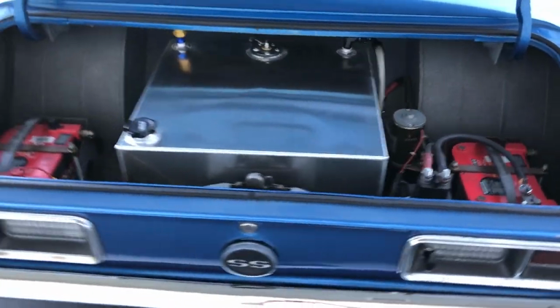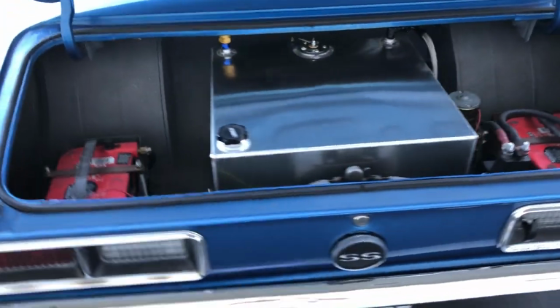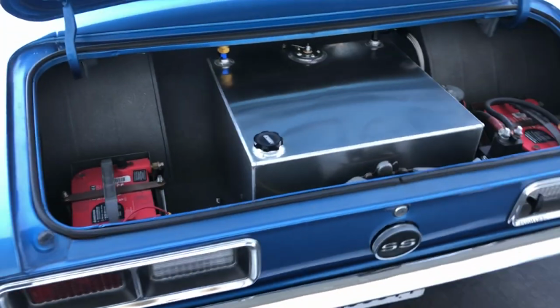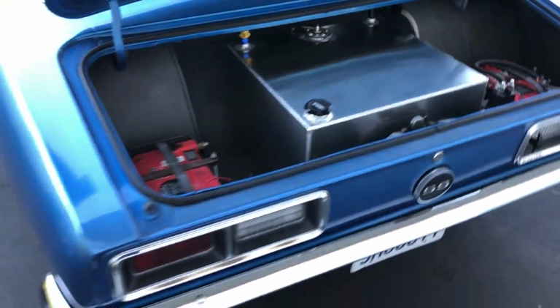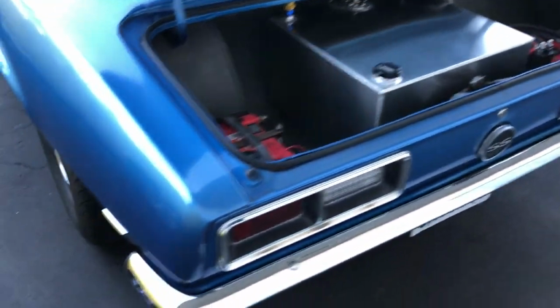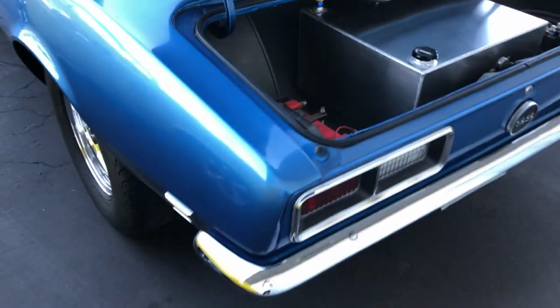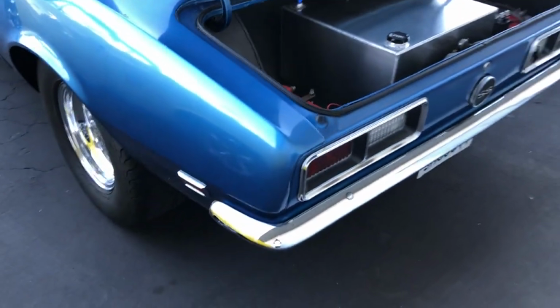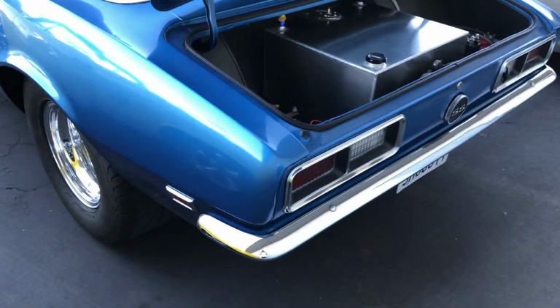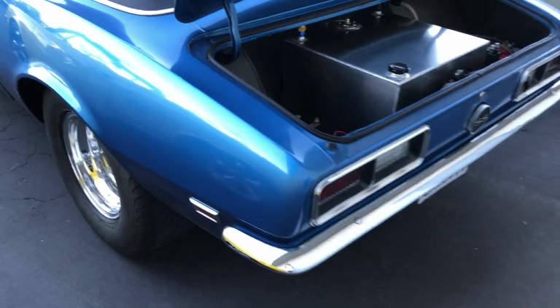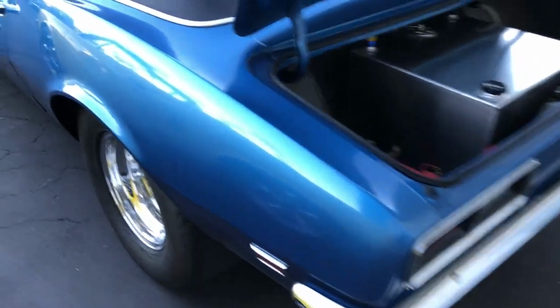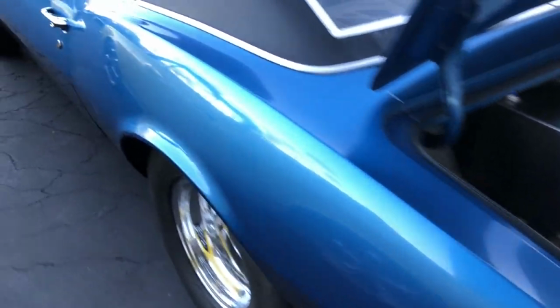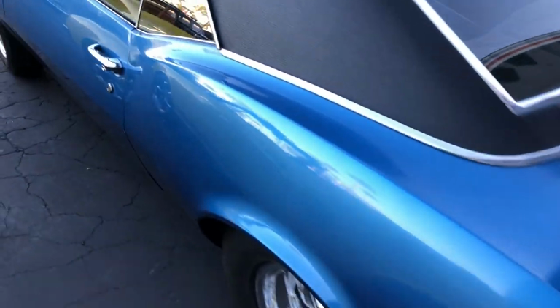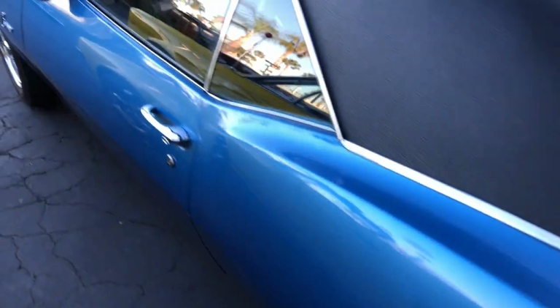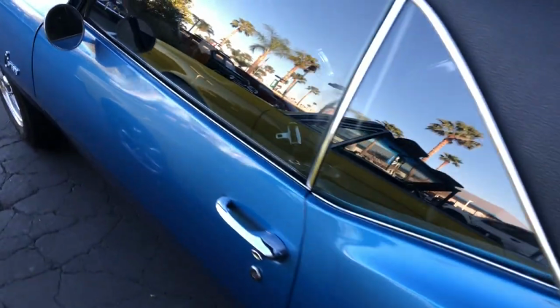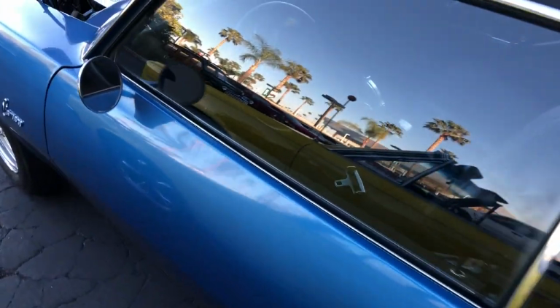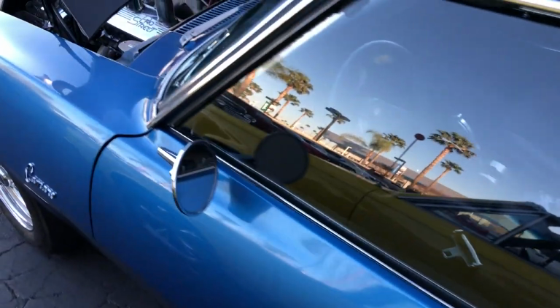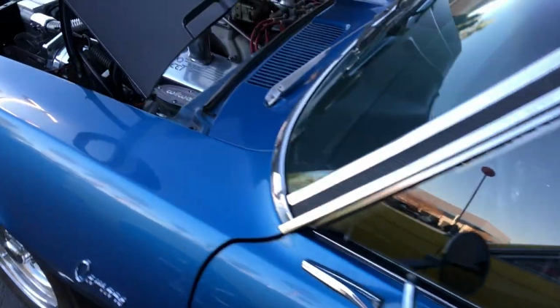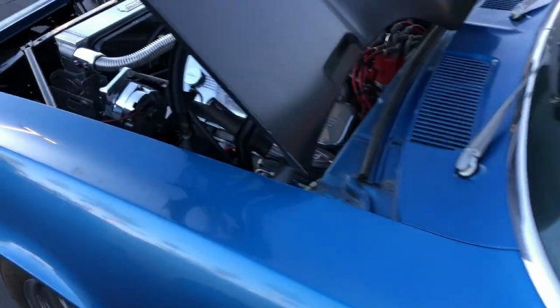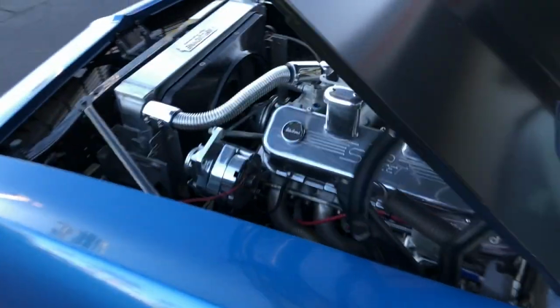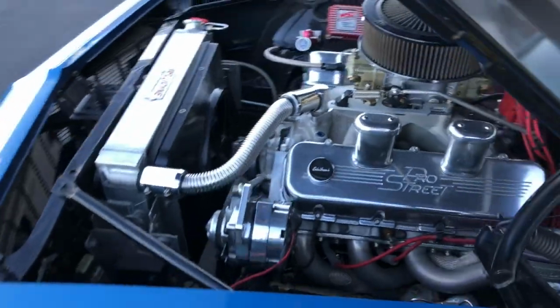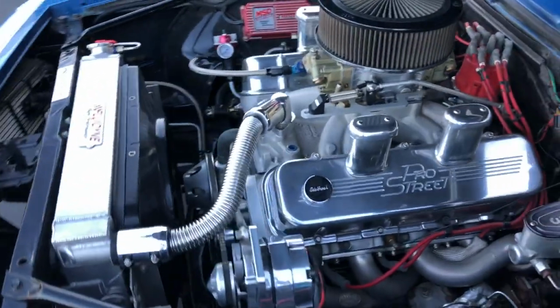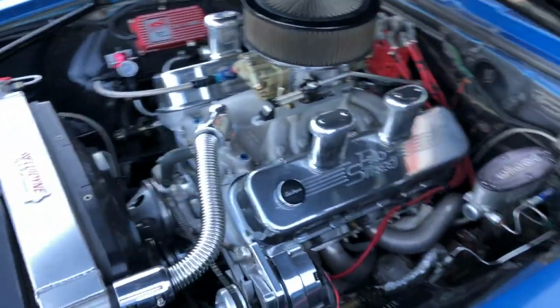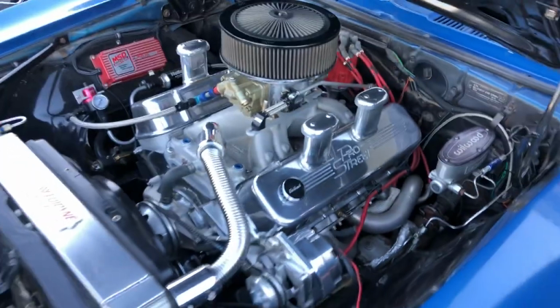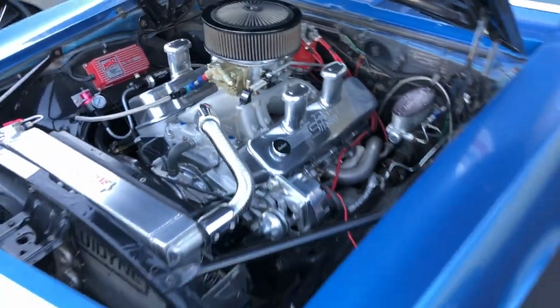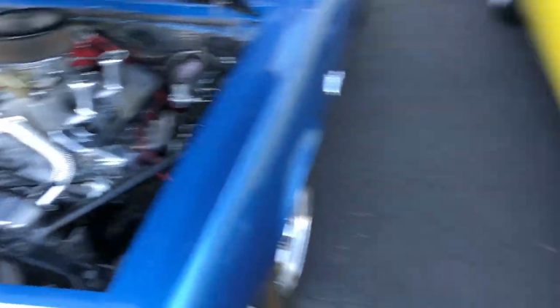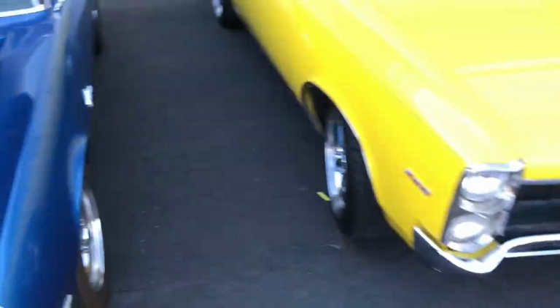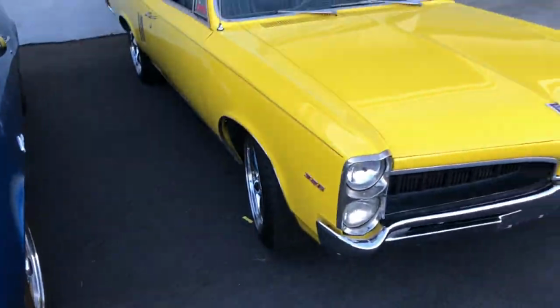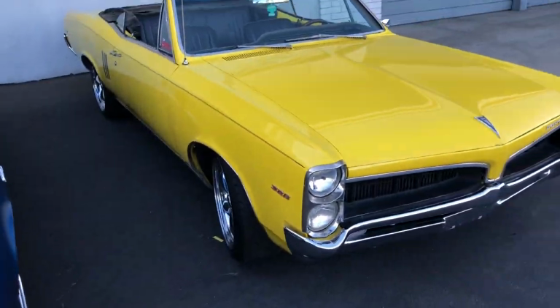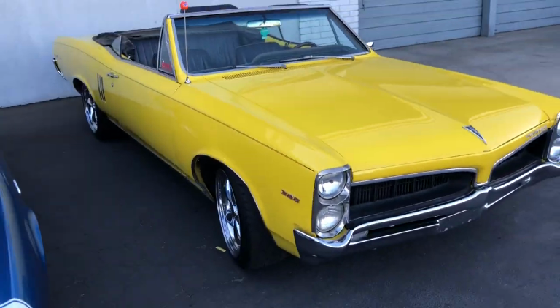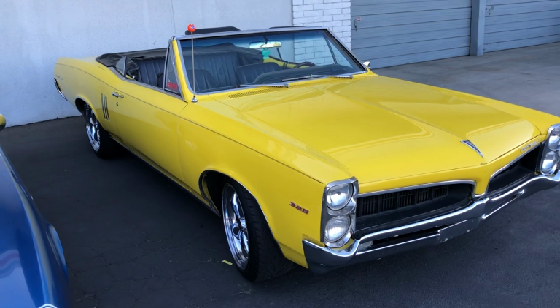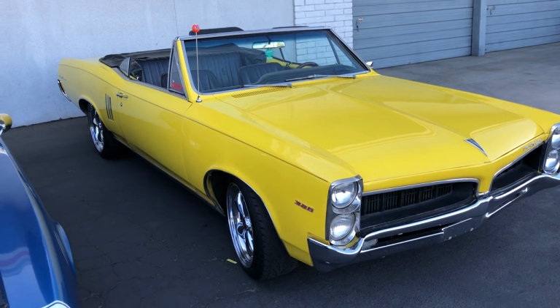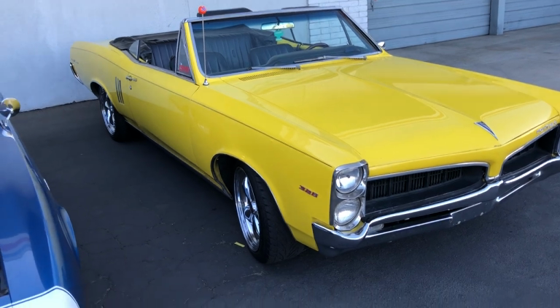Twin batteries and fuel cell in the trunk, proper weight distribution, tubbed, ready to go. Gorgeous goat.